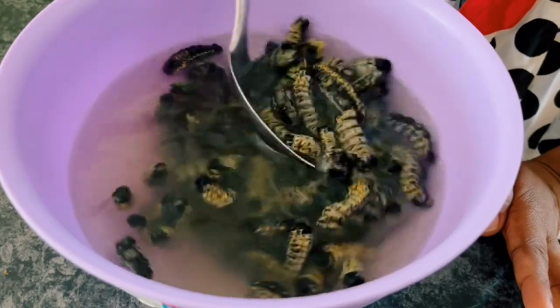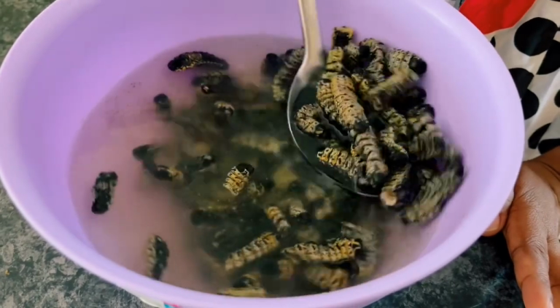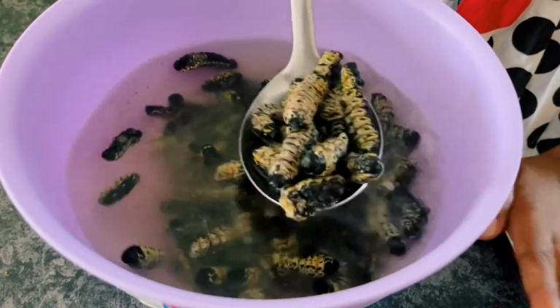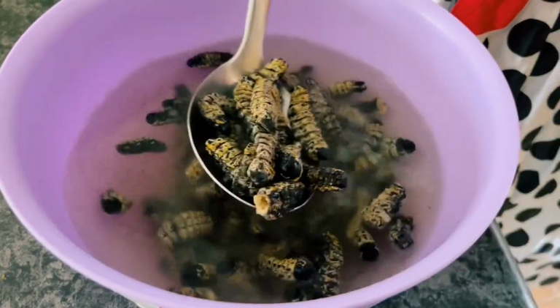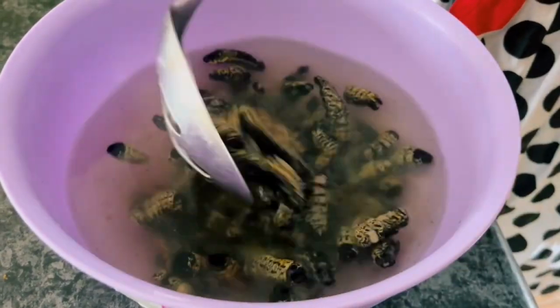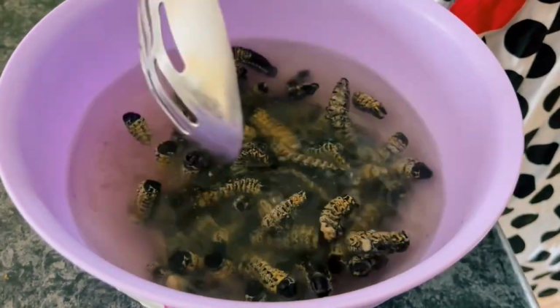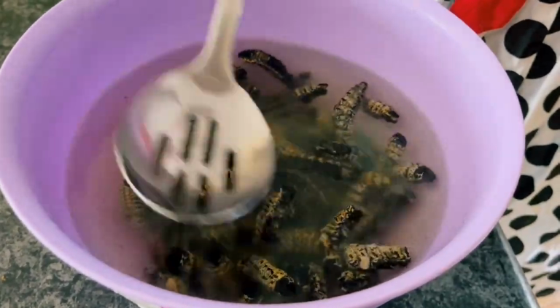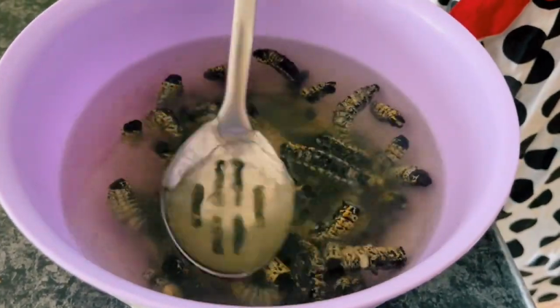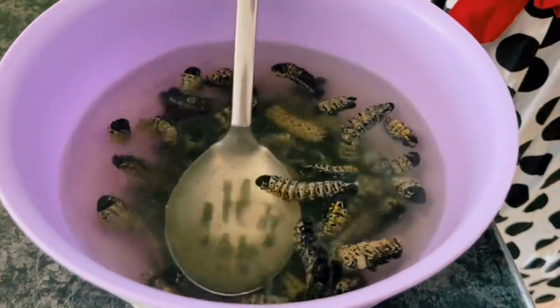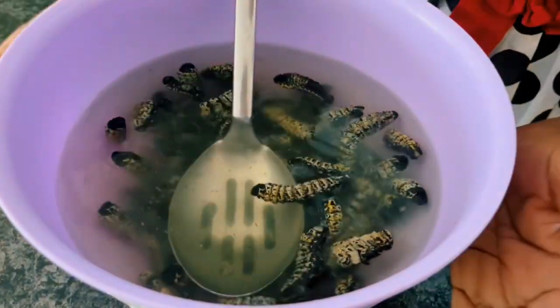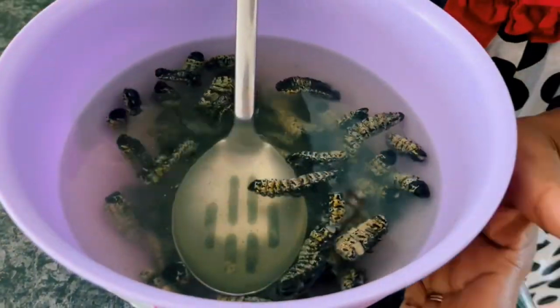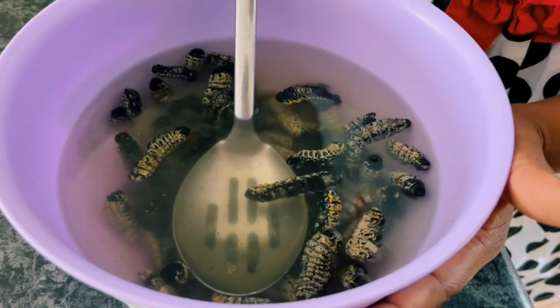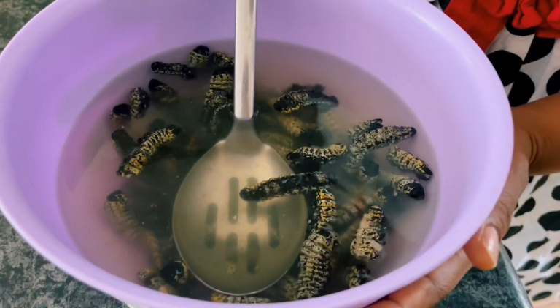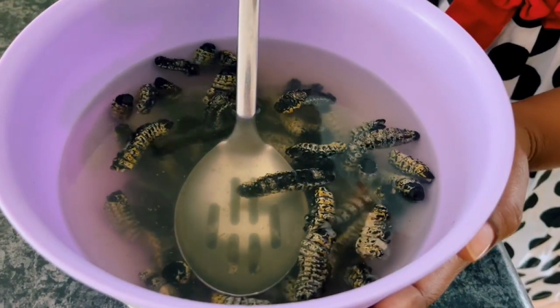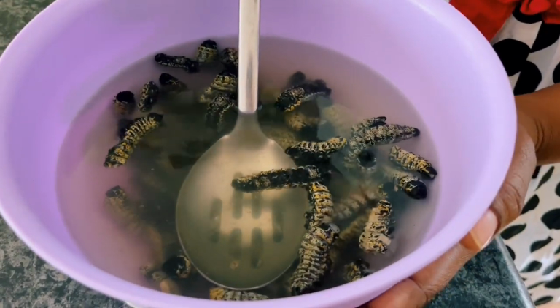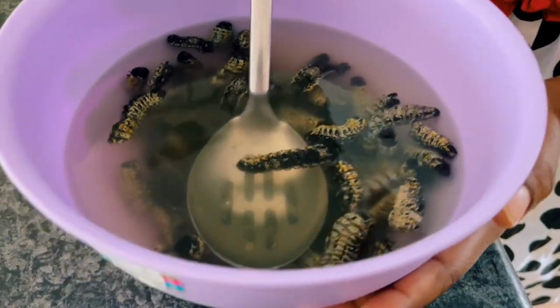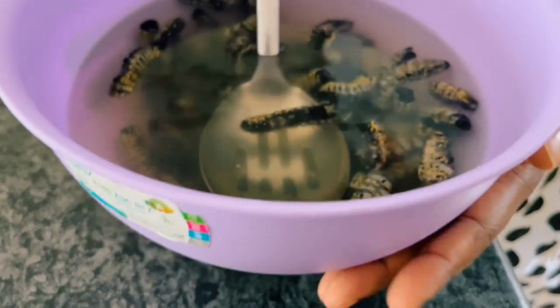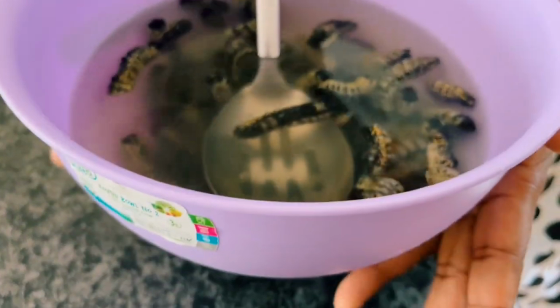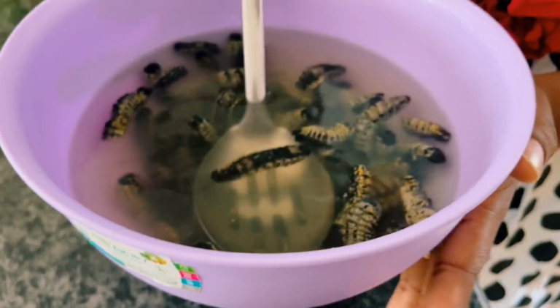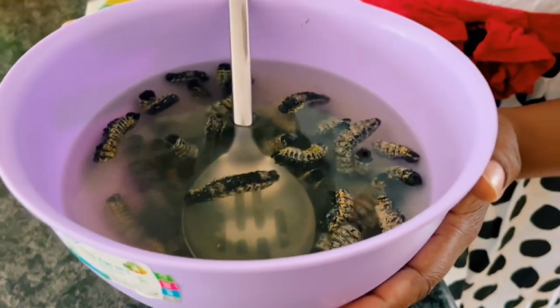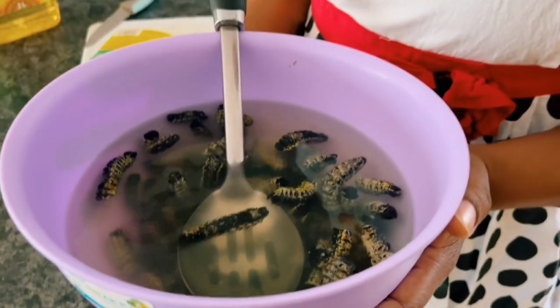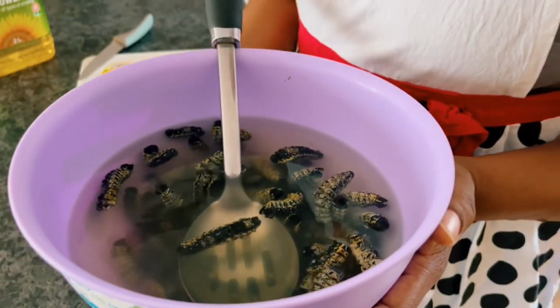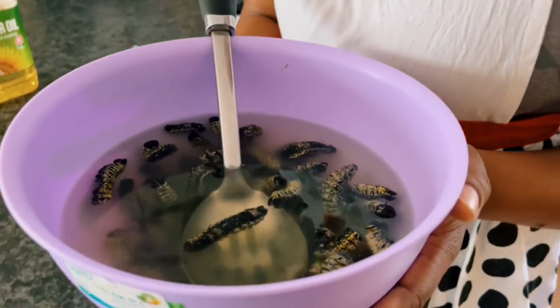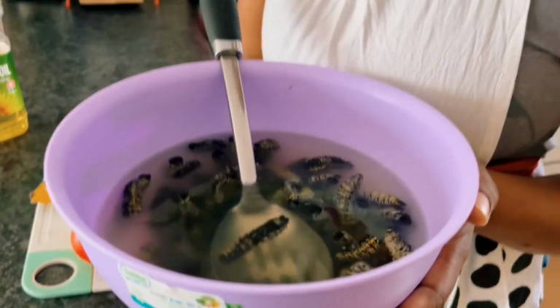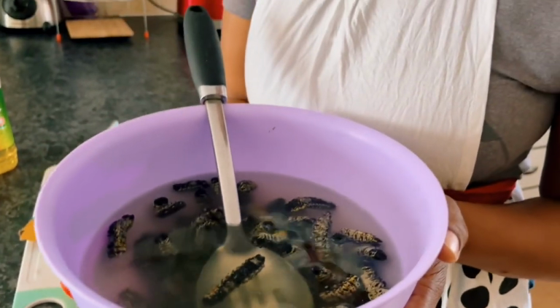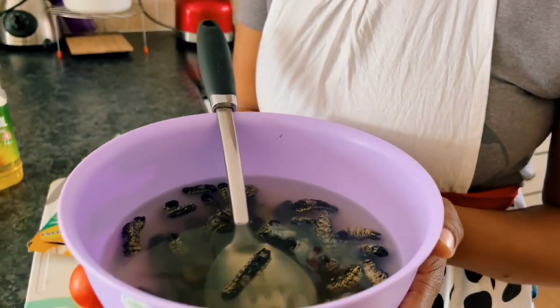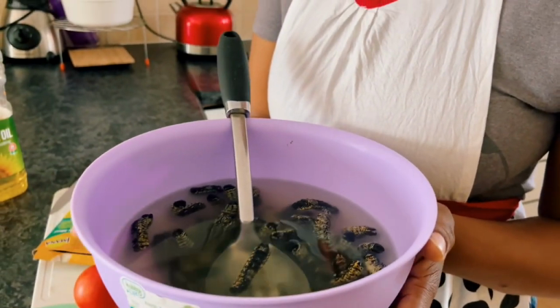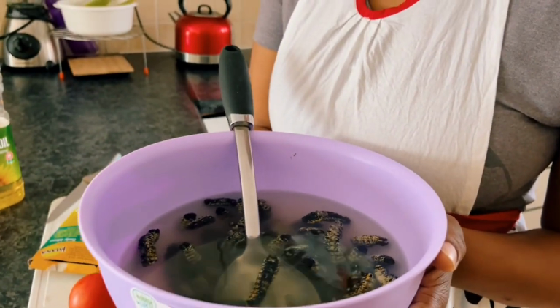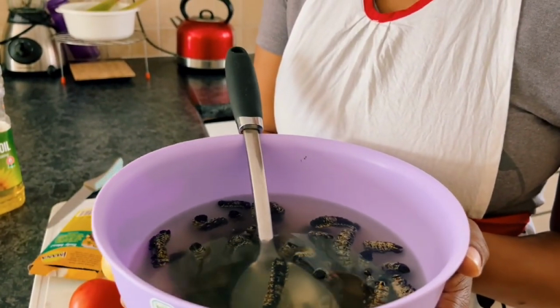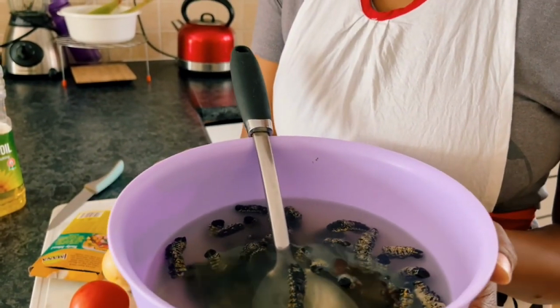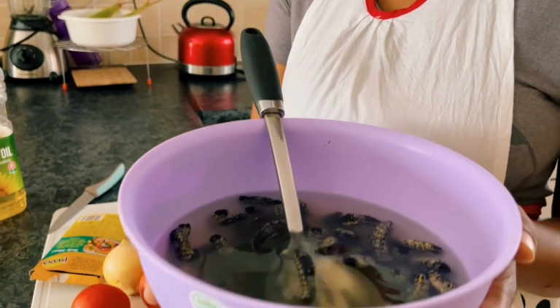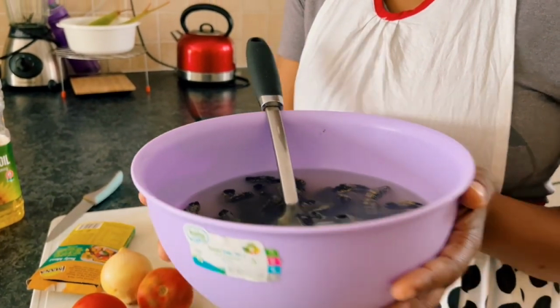Have you tried omagungu? Especially for my Caucasian friends - have you tried this one? Today I'm teaching you how to cook it. If you've never tried it, you might want to stick around and follow the recipe so that next time you can cook it for yourself or for your family.